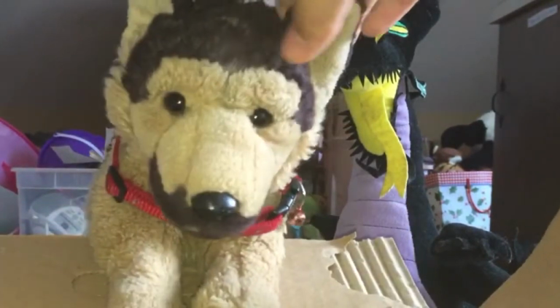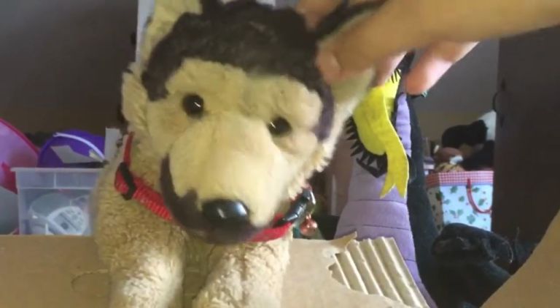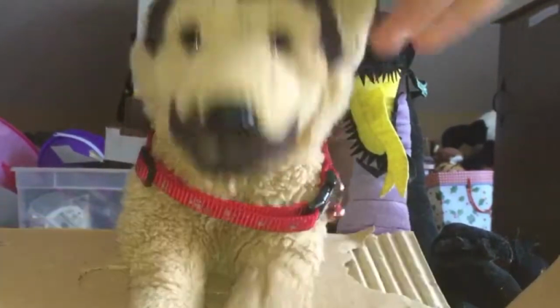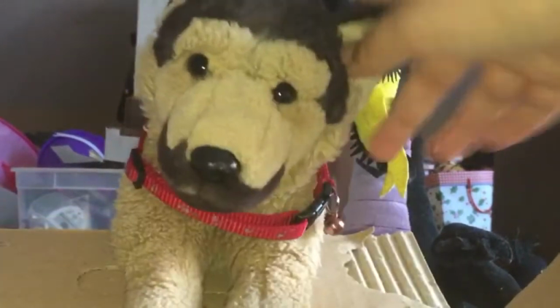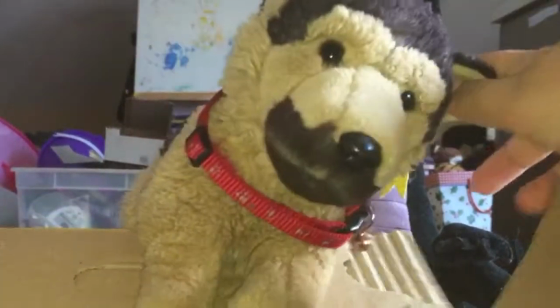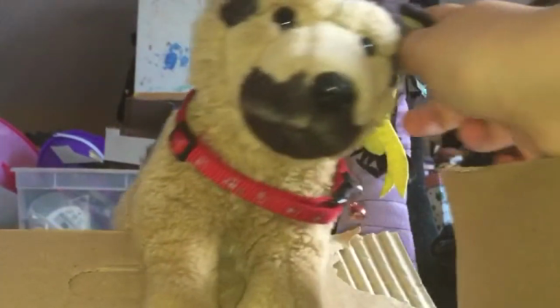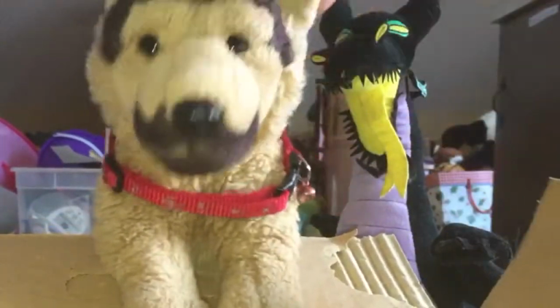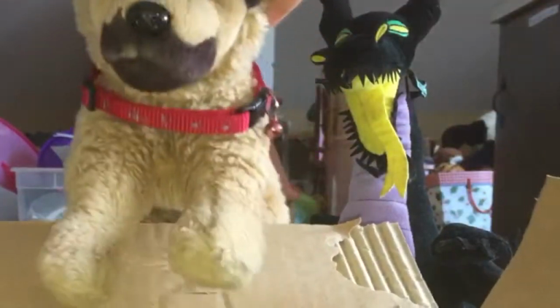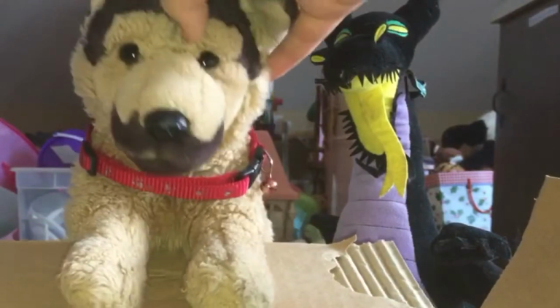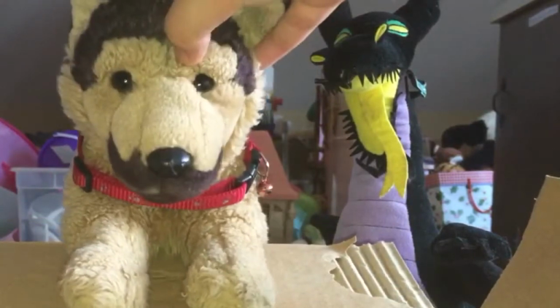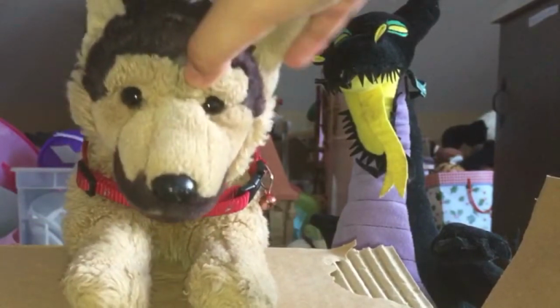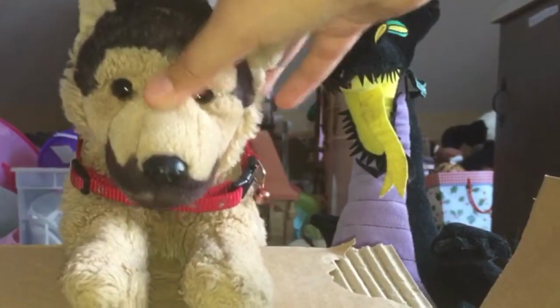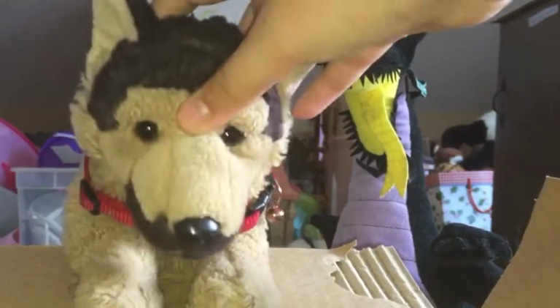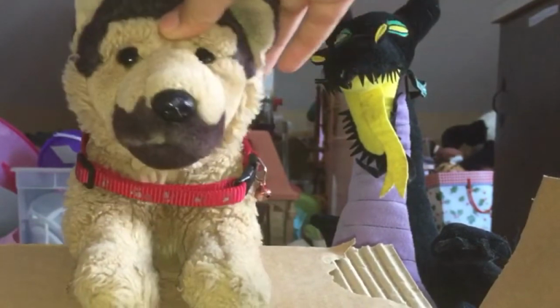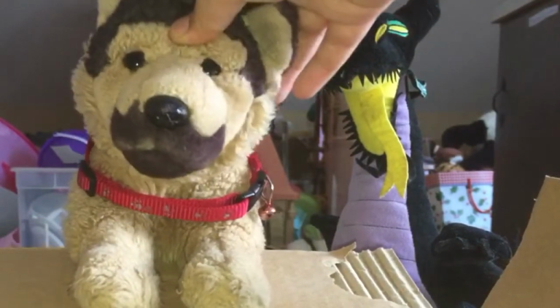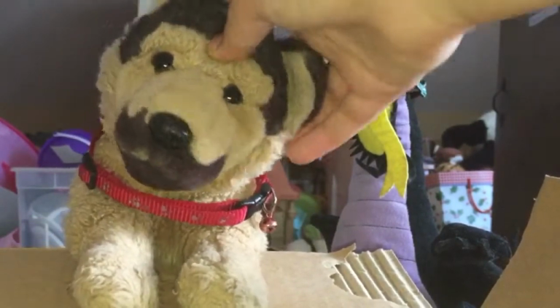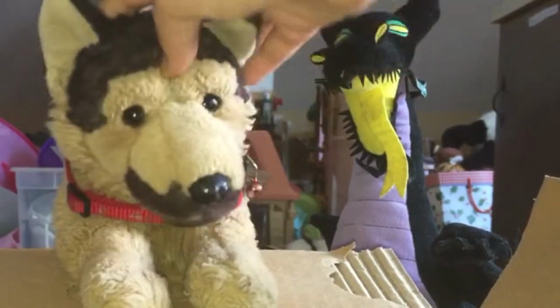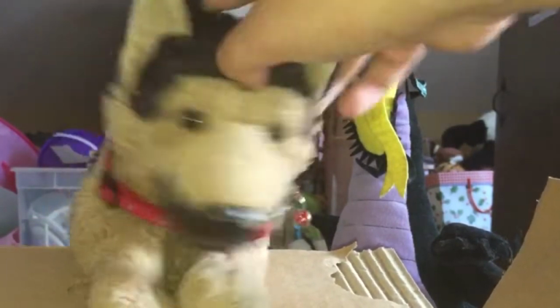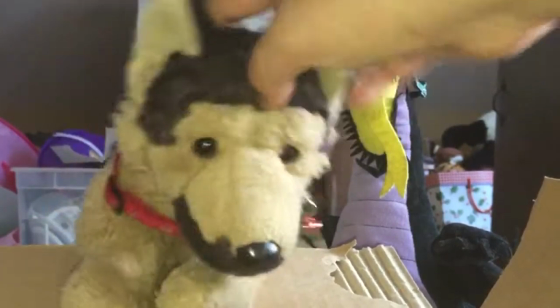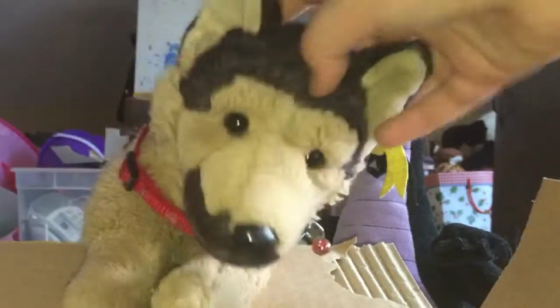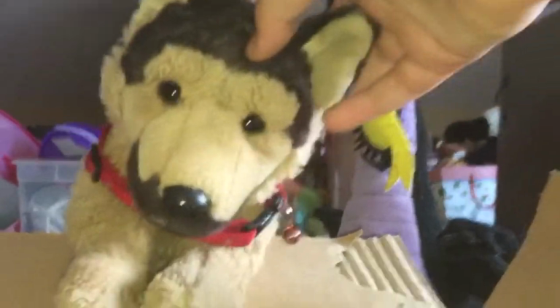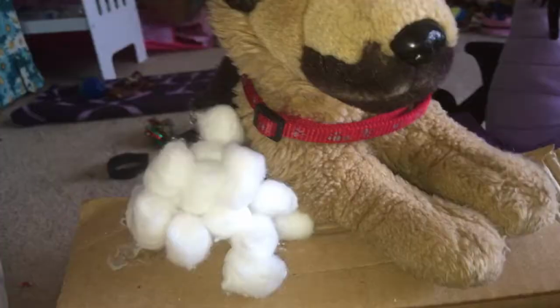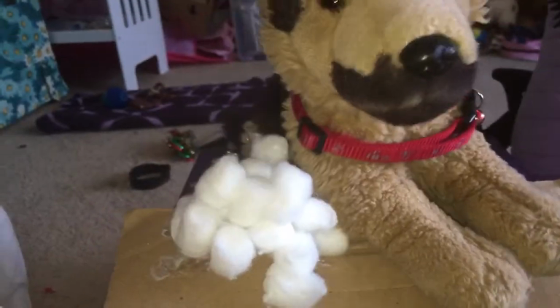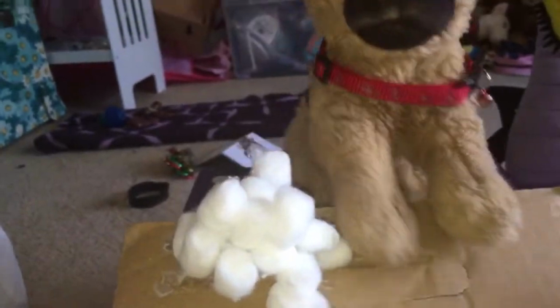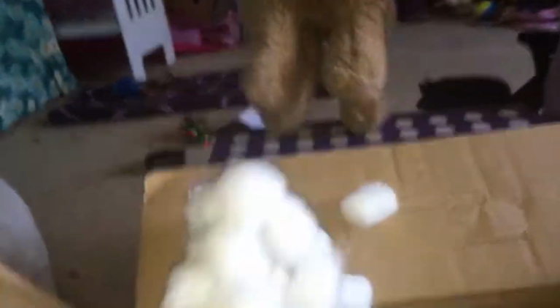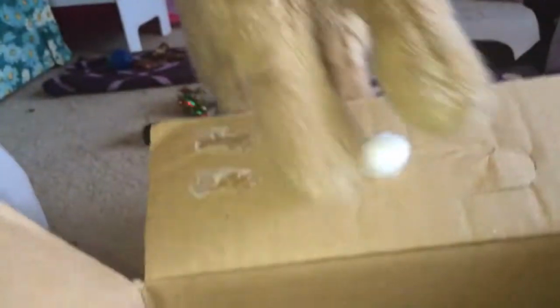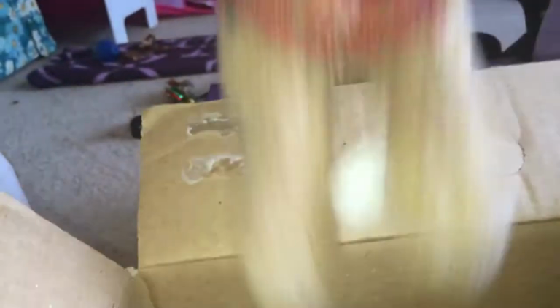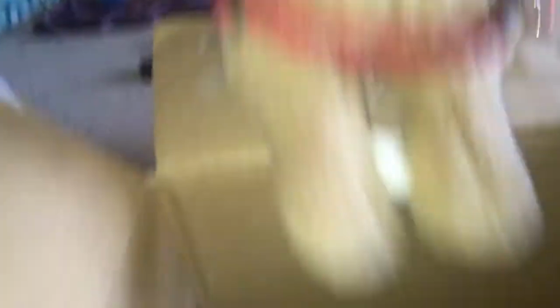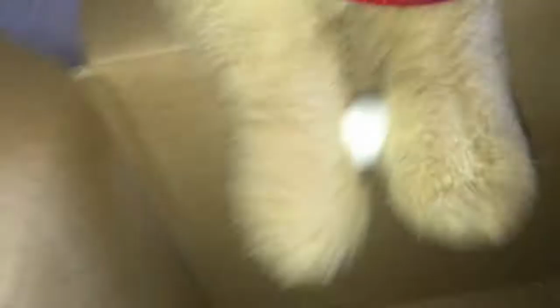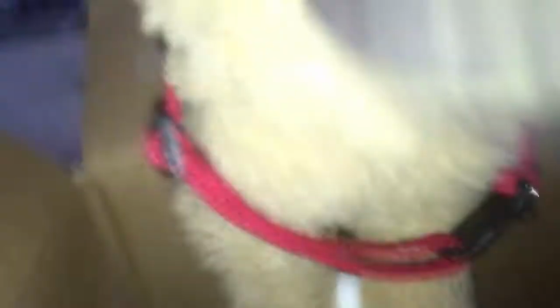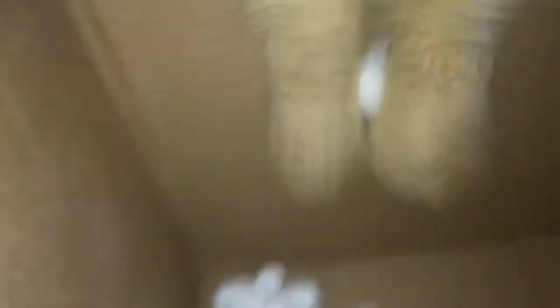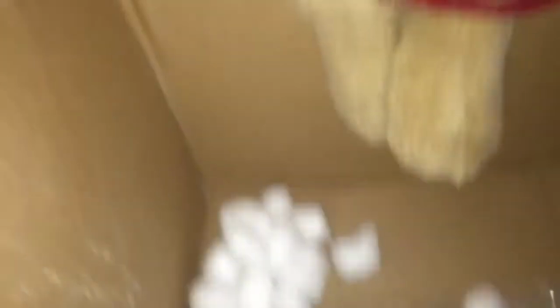The first step is to get a box. I have a box right here. It's a Girl Scouts cookie box, actually, but it's cardboard, so... The second step is to add a handful of cotton balls!